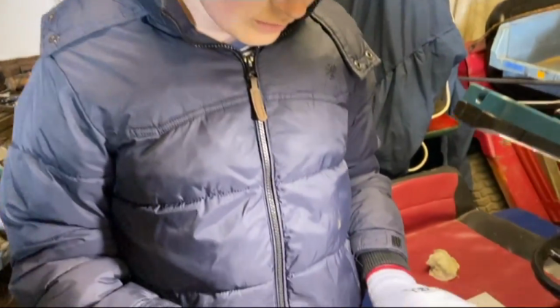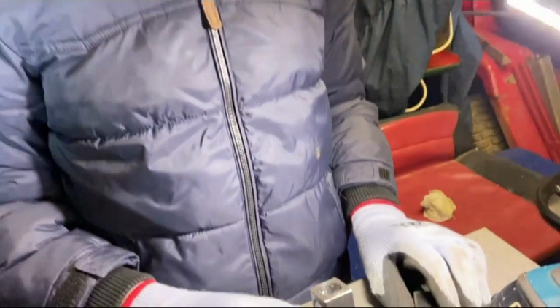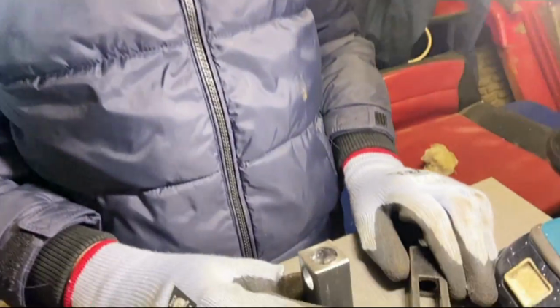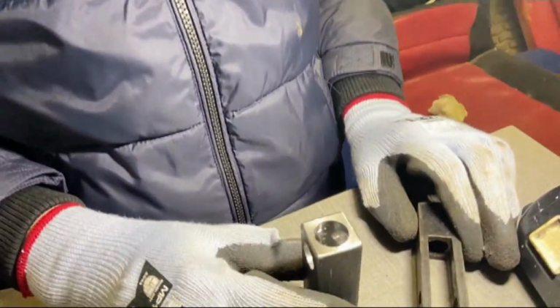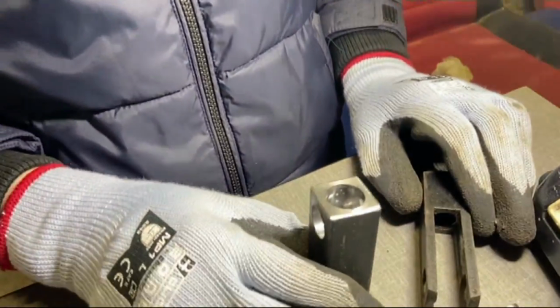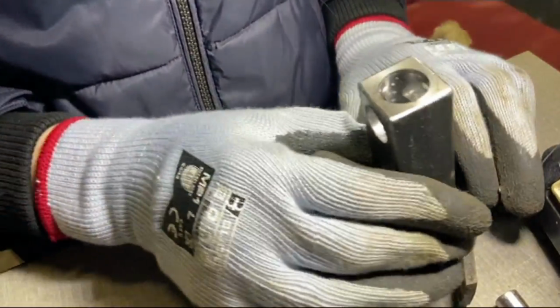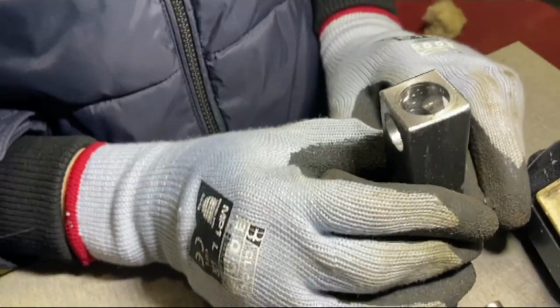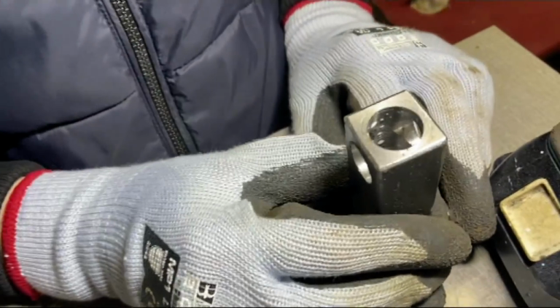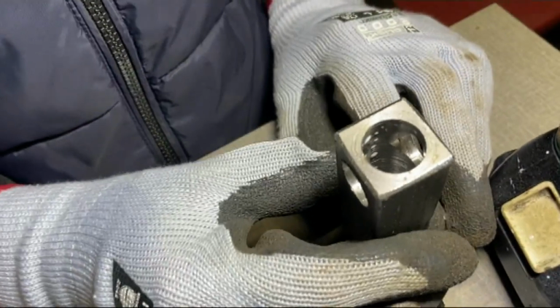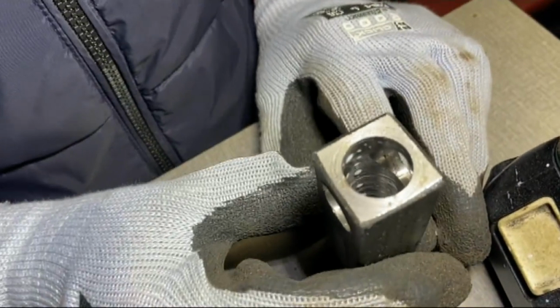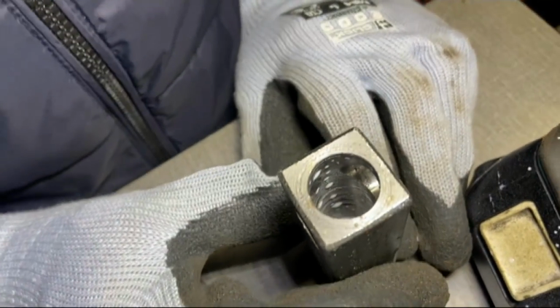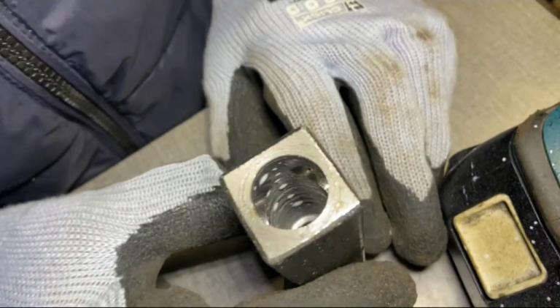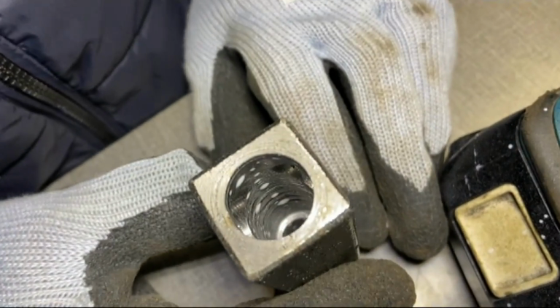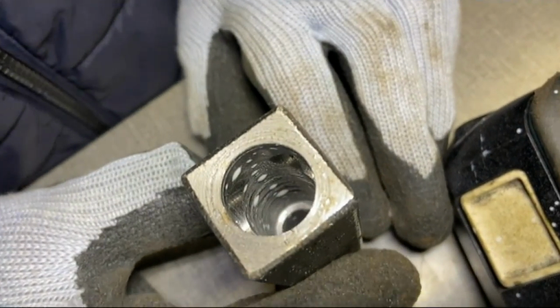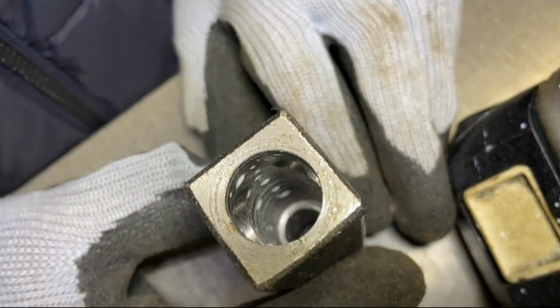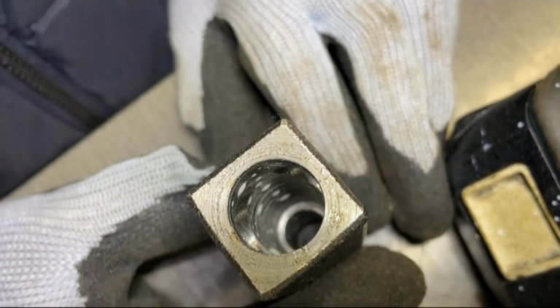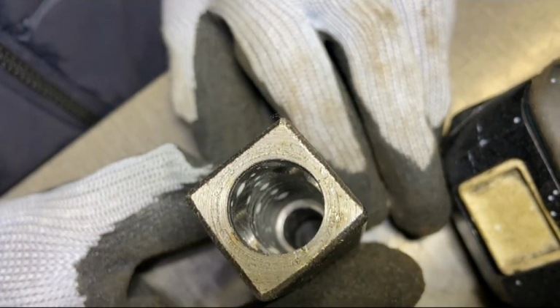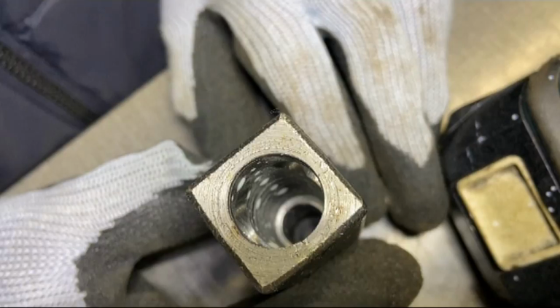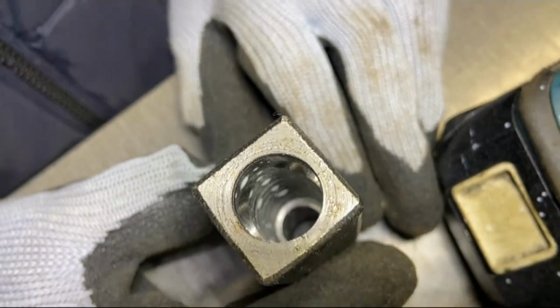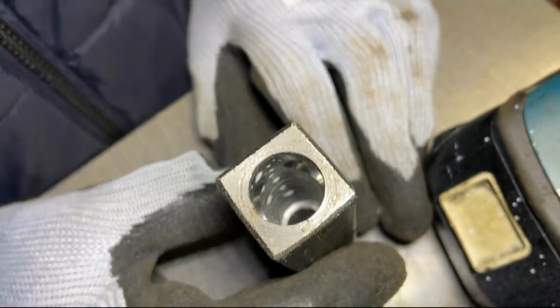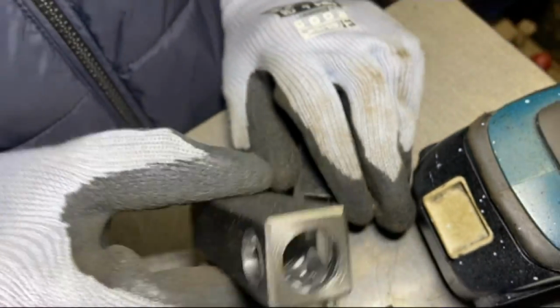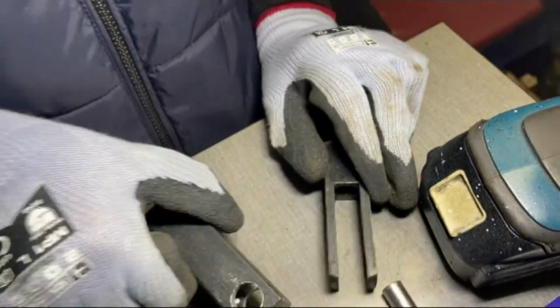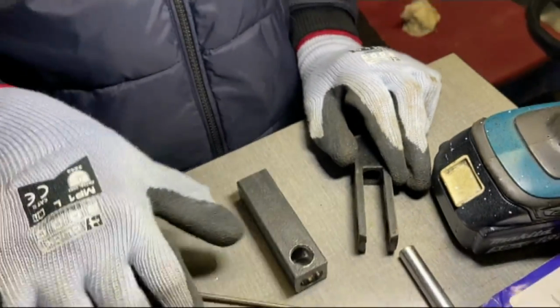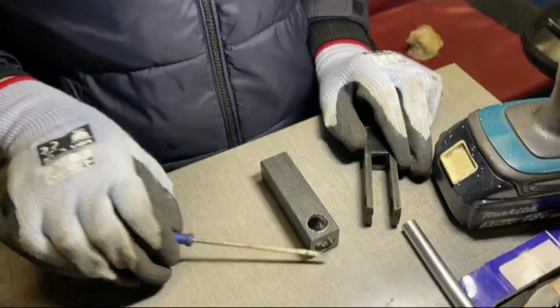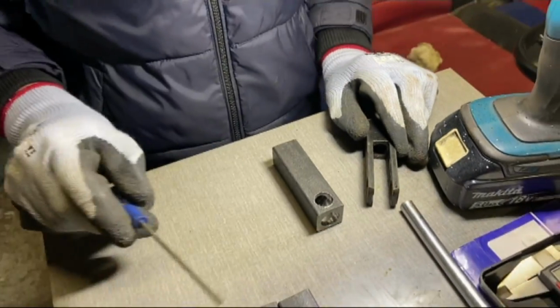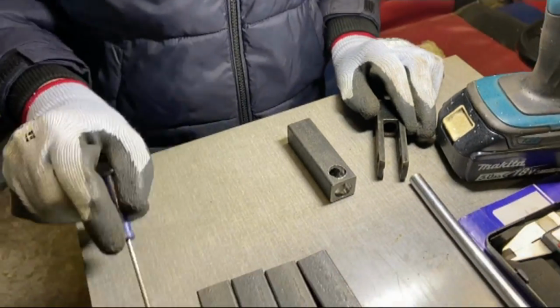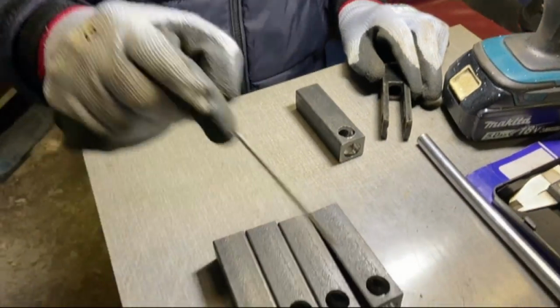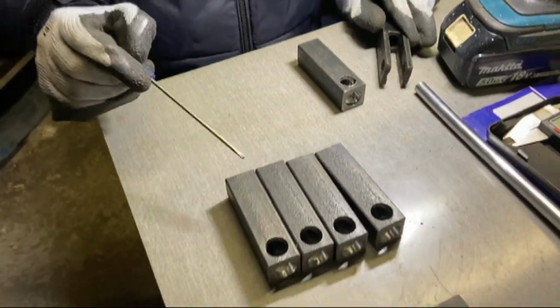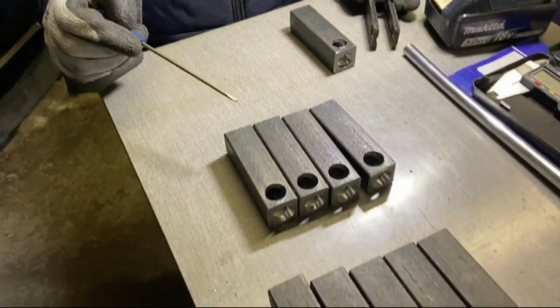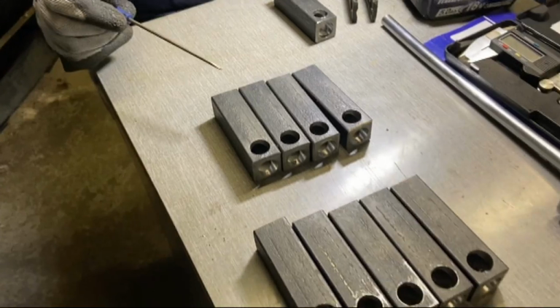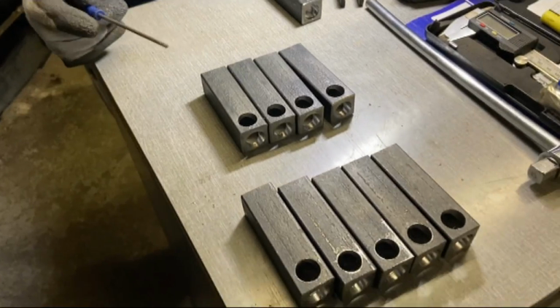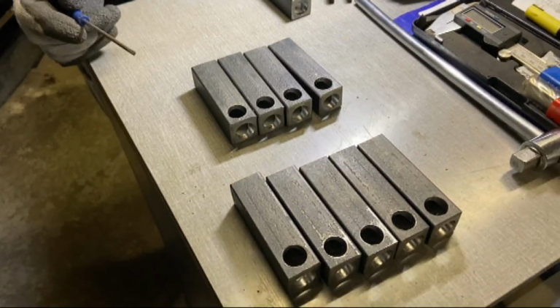We've drilled that bit now and if I shine it to the light you can clearly see where it ends, and we've done that on all nine of the other ones as well.